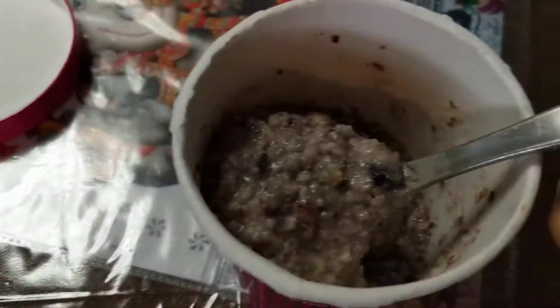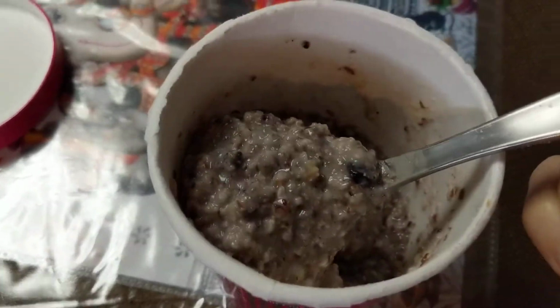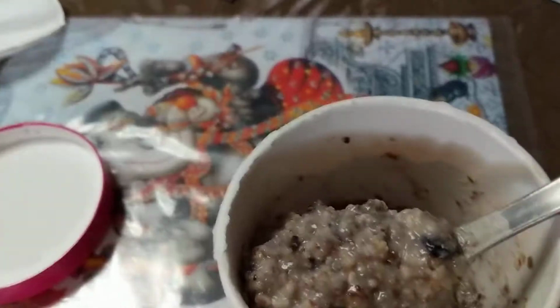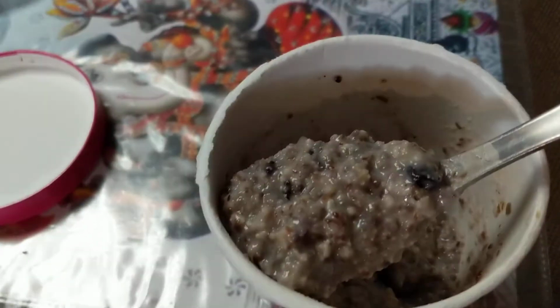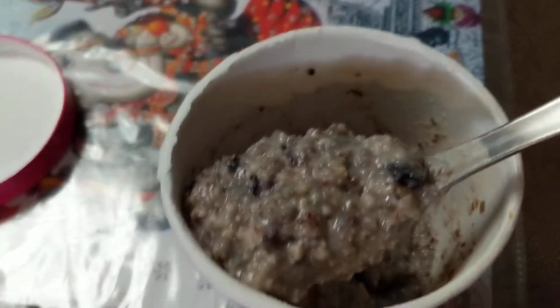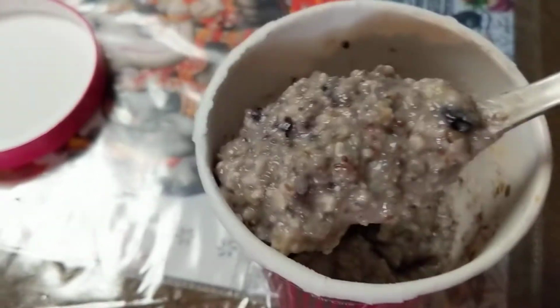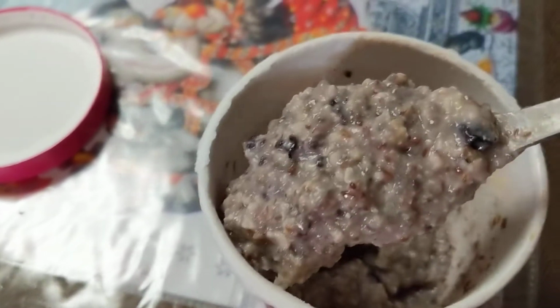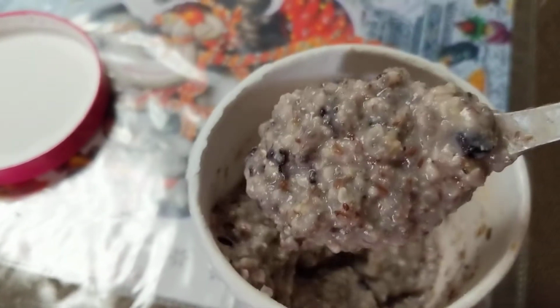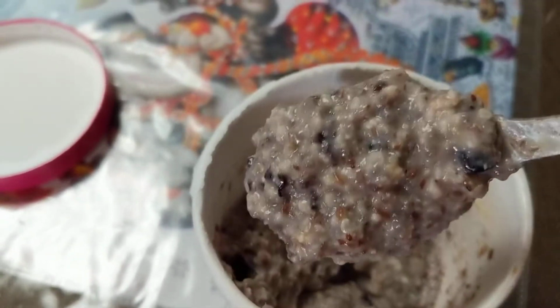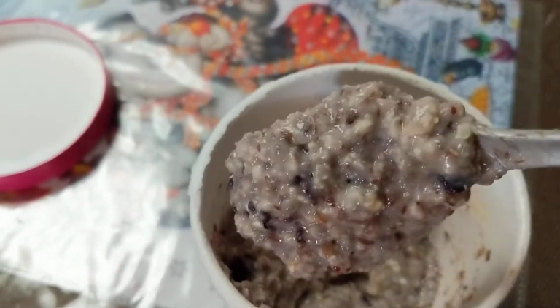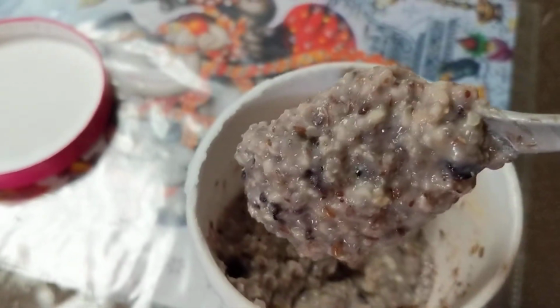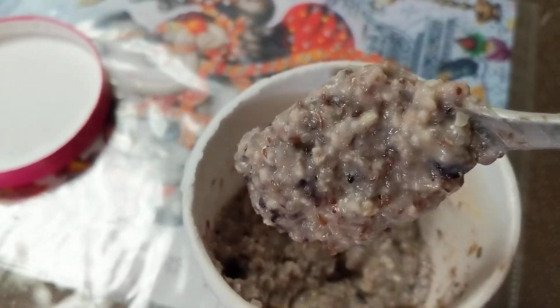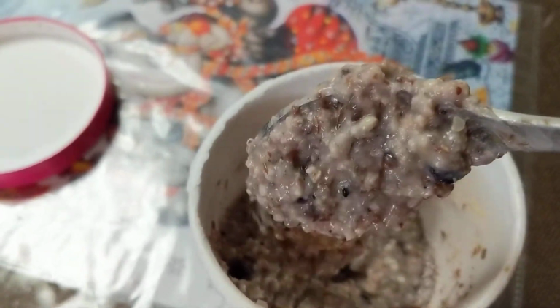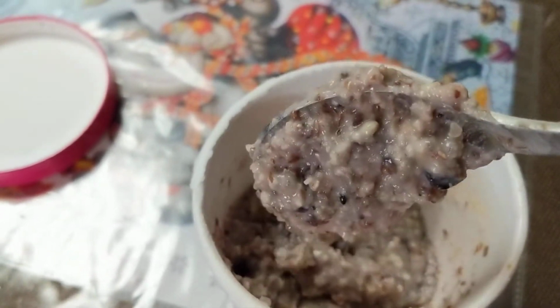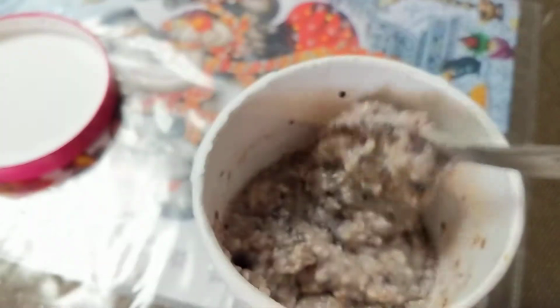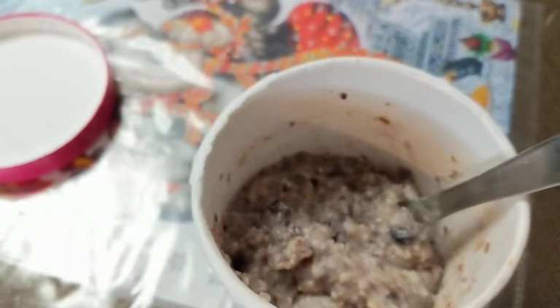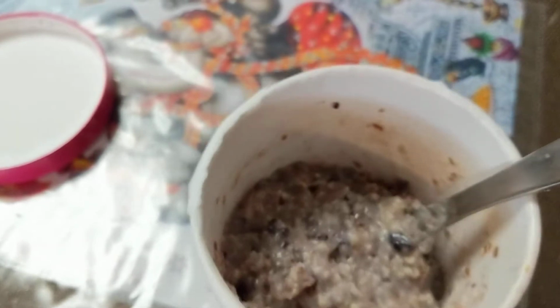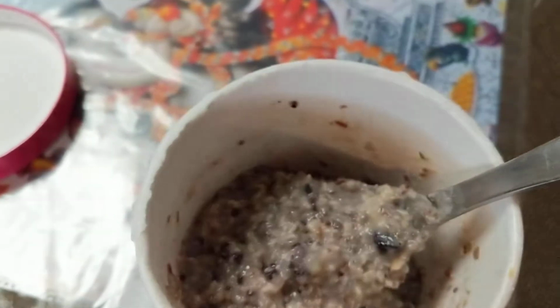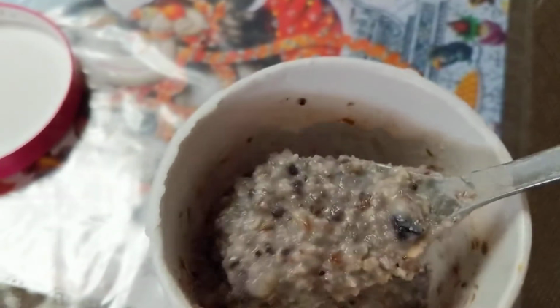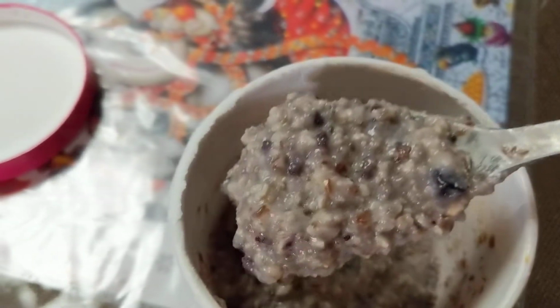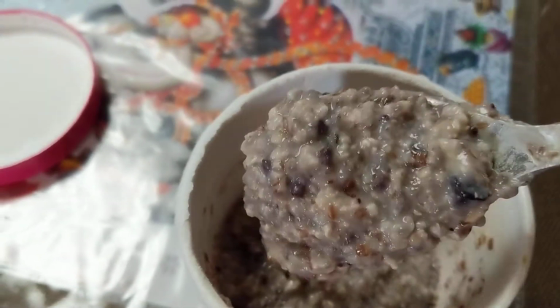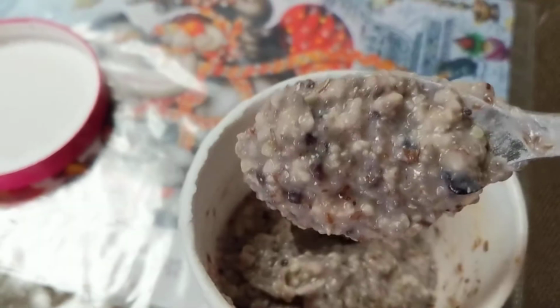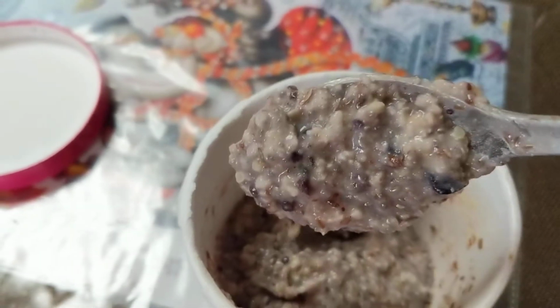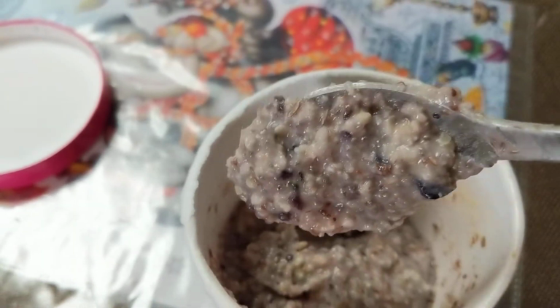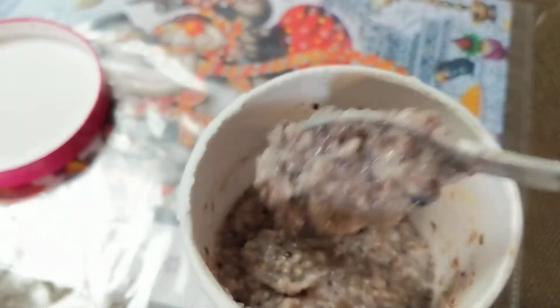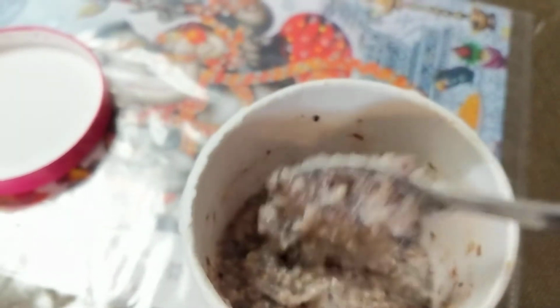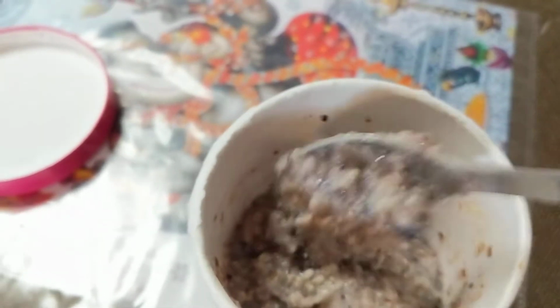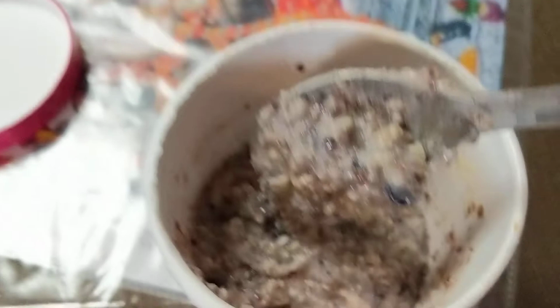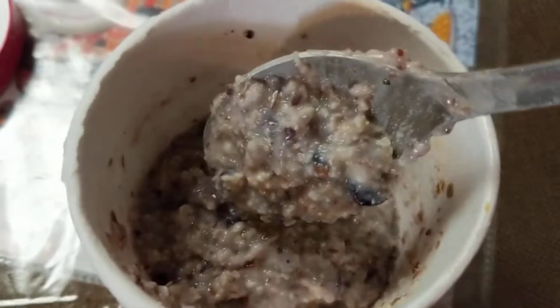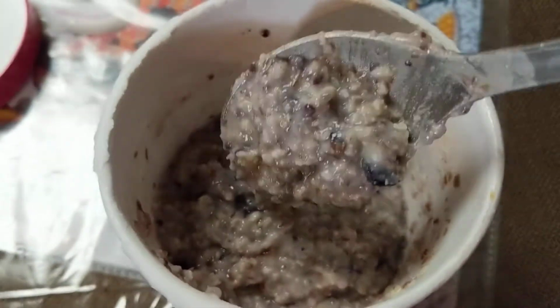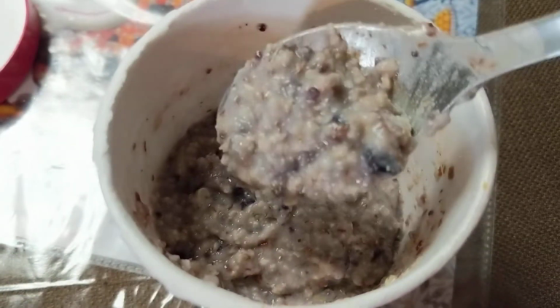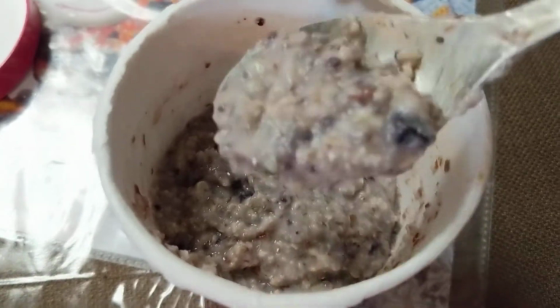I'm trying to hold the phone at the same time, but this is what it looks like. It is pretty thick. And yes, I've already tasted it, but I'll taste it again.